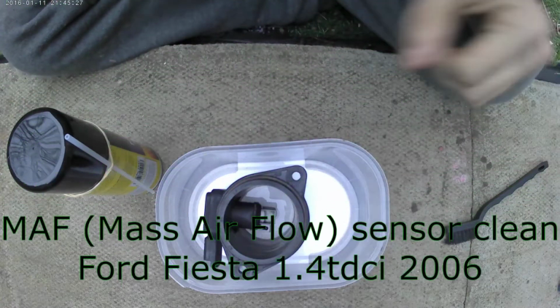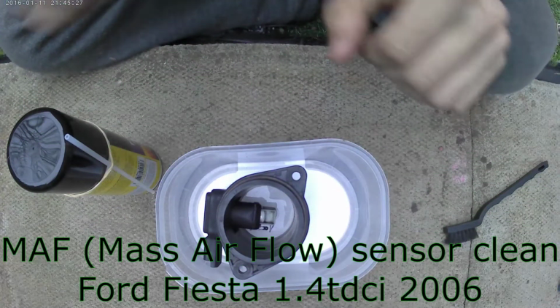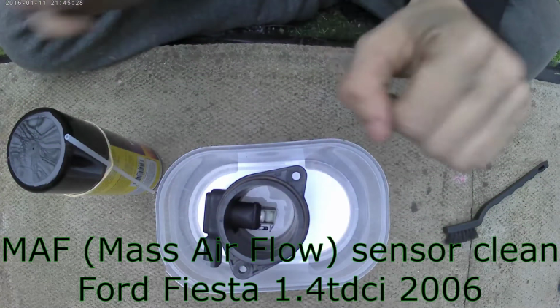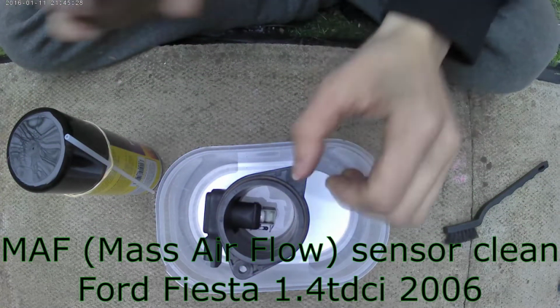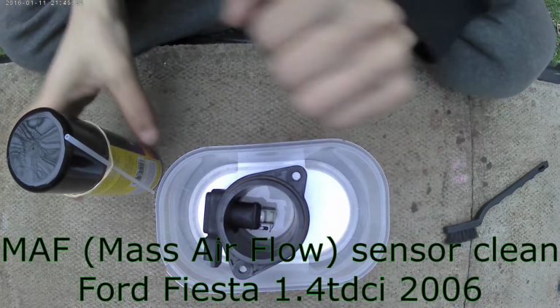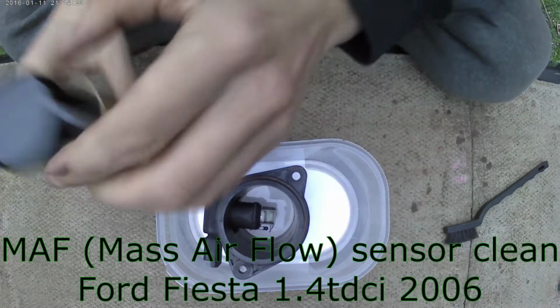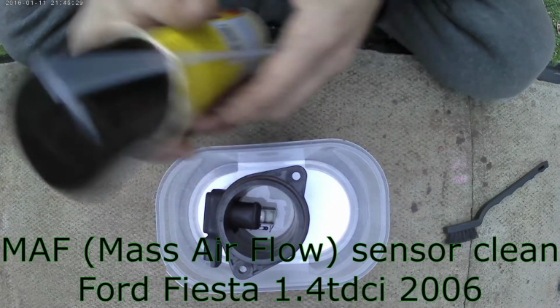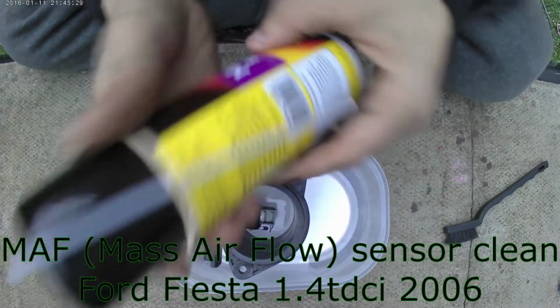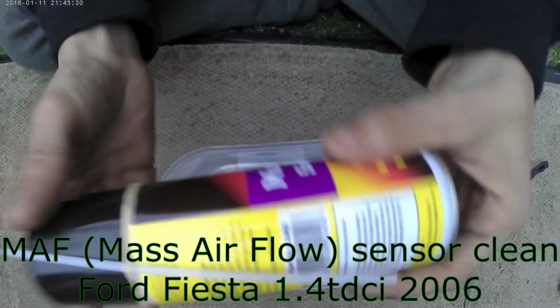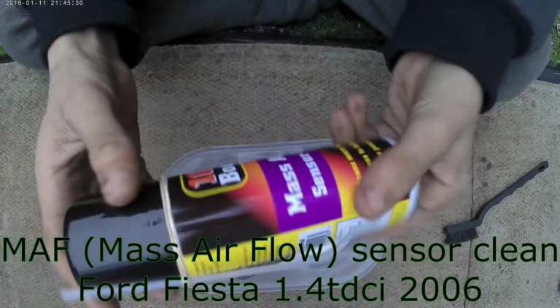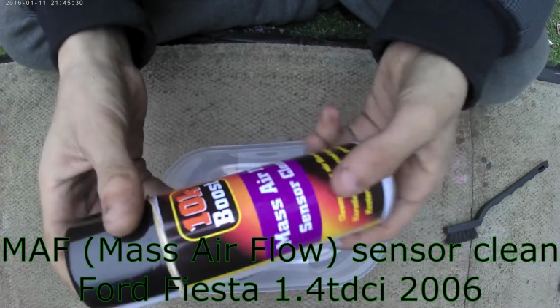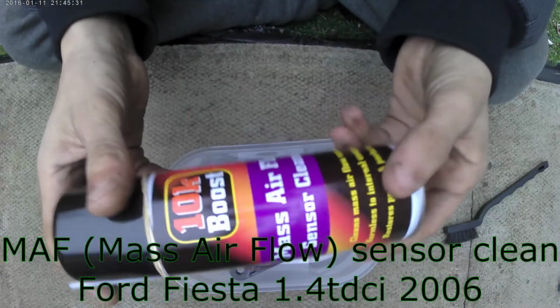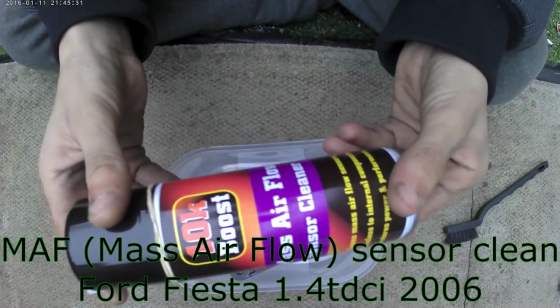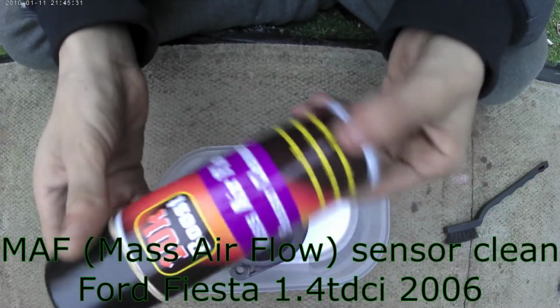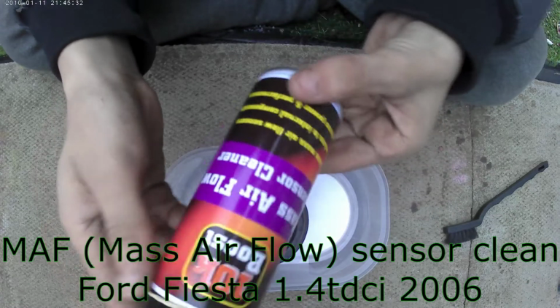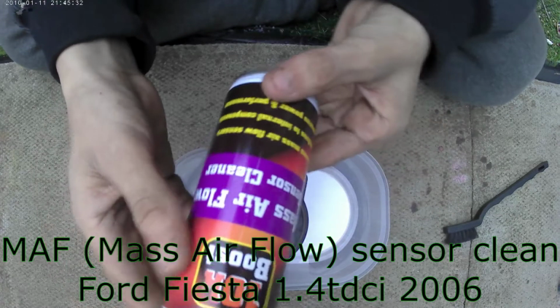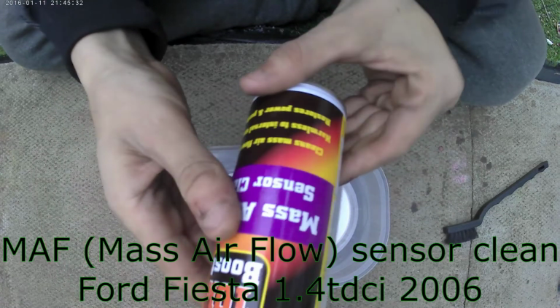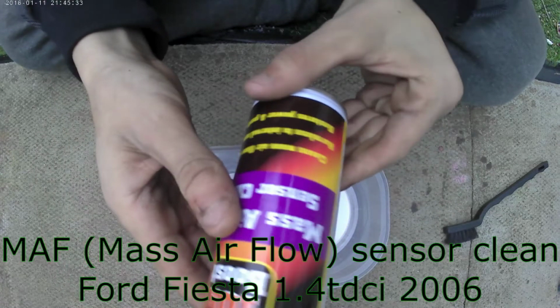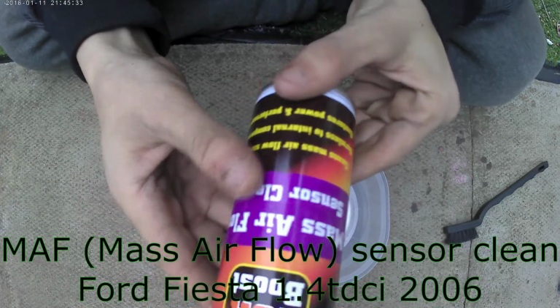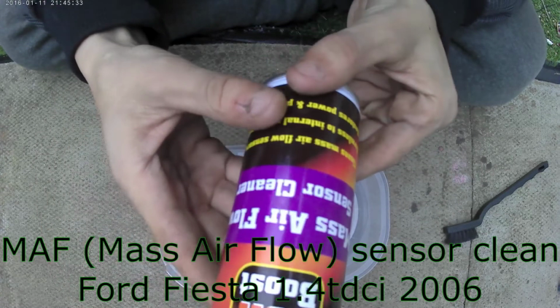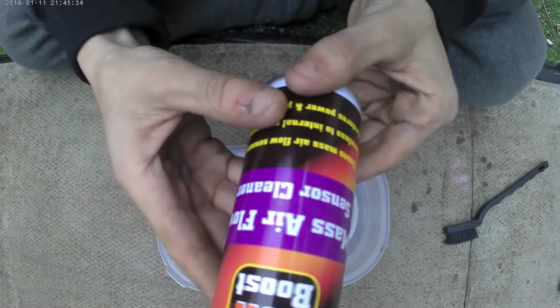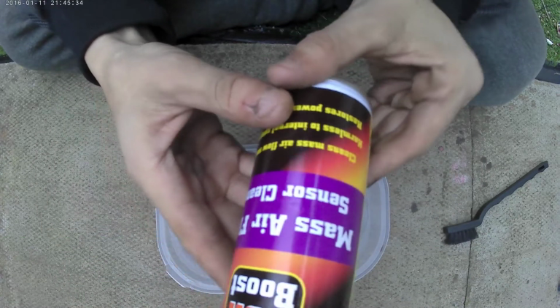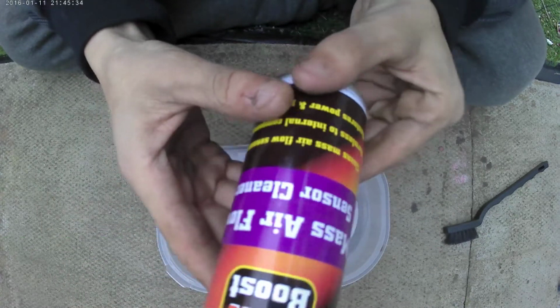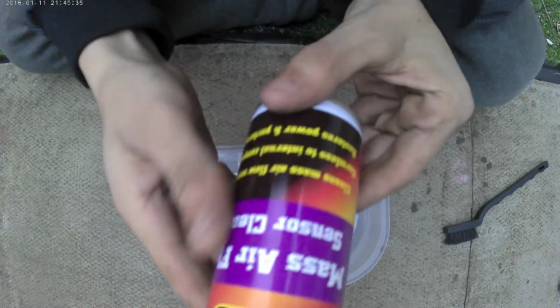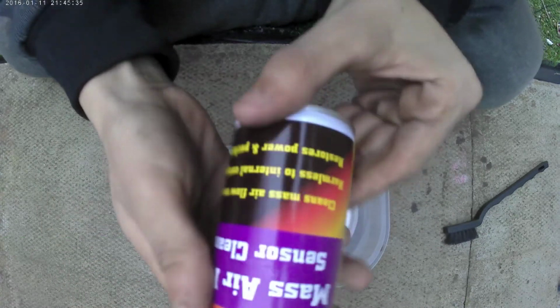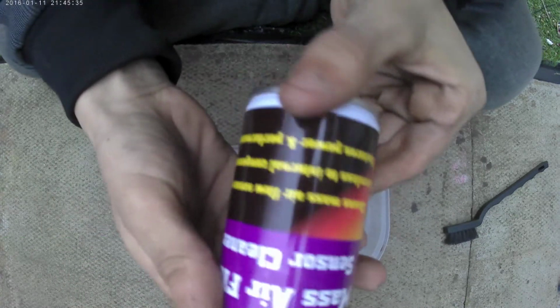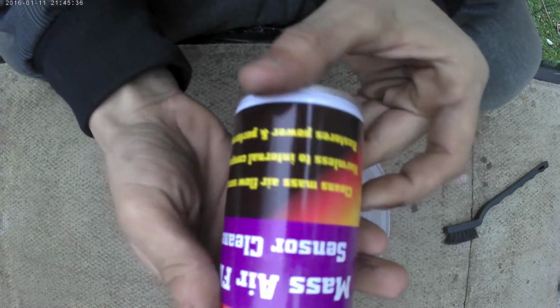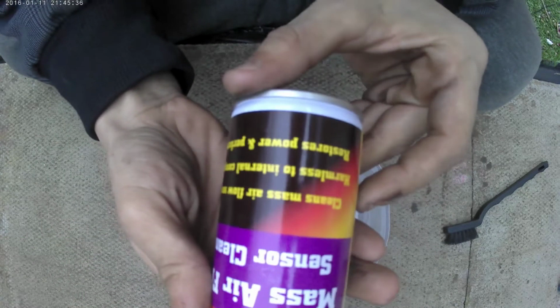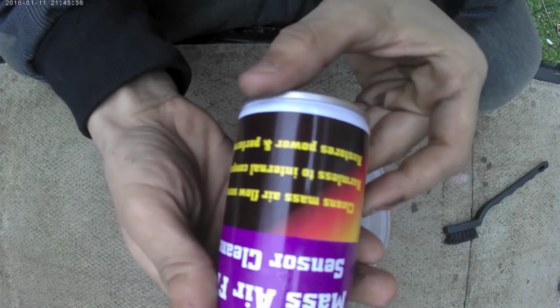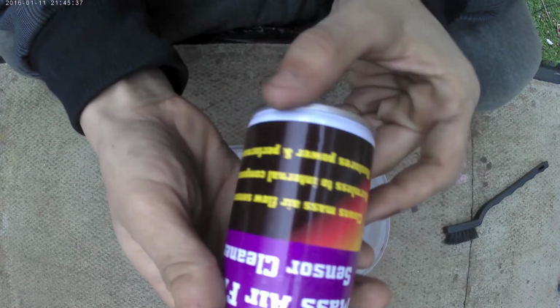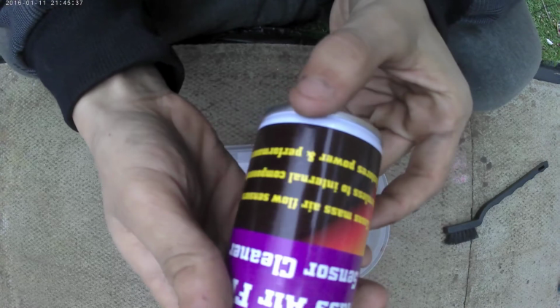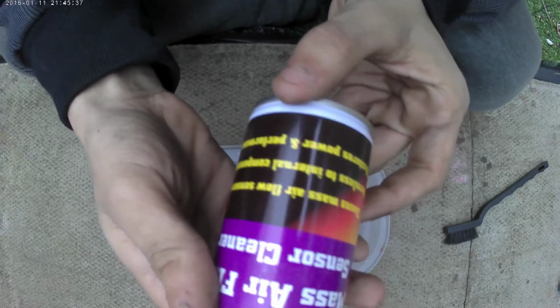In today's episode, what we're going to do is we're going to clean the MAF sensor on a Ford Fiesta 2006 1.4 TDCi.